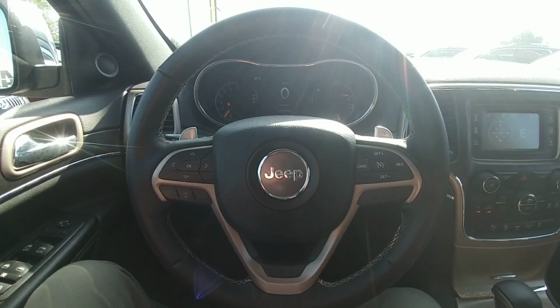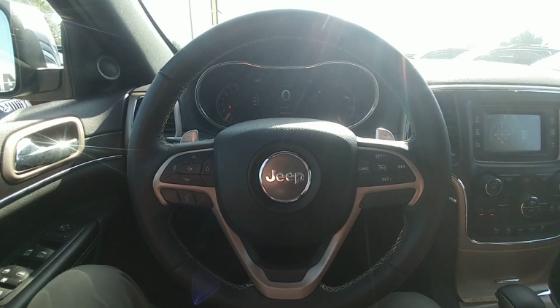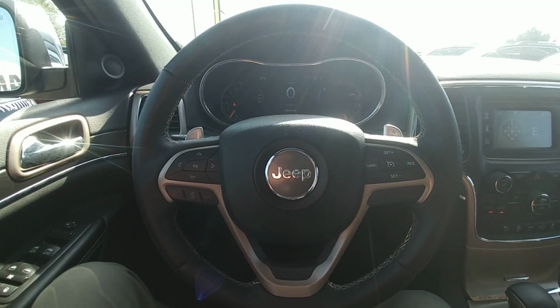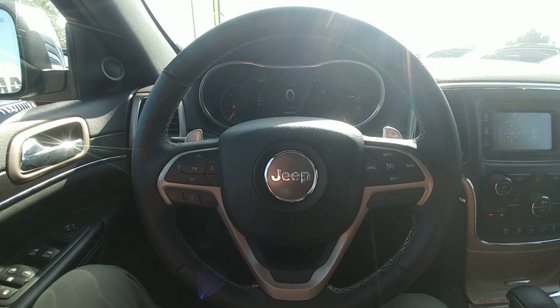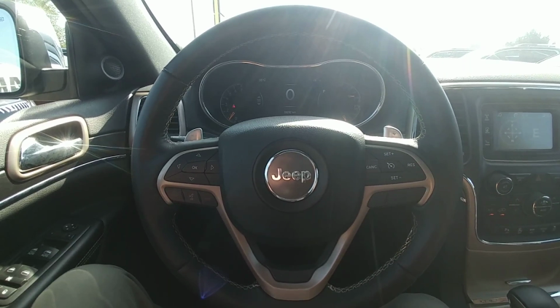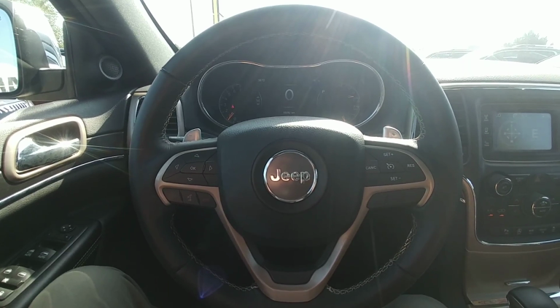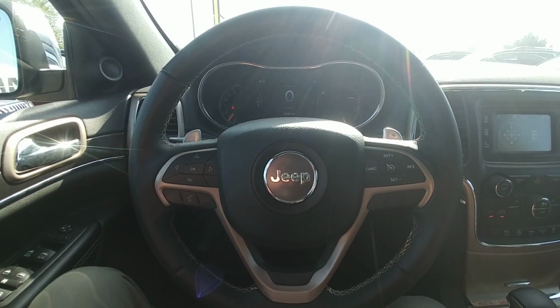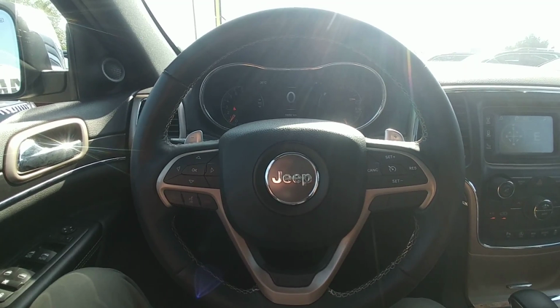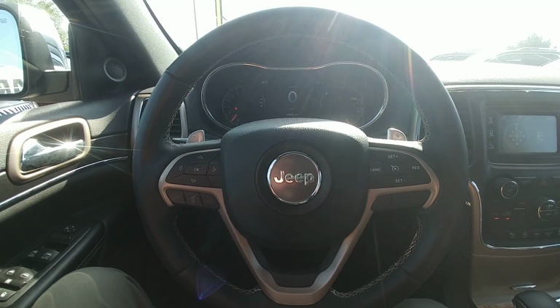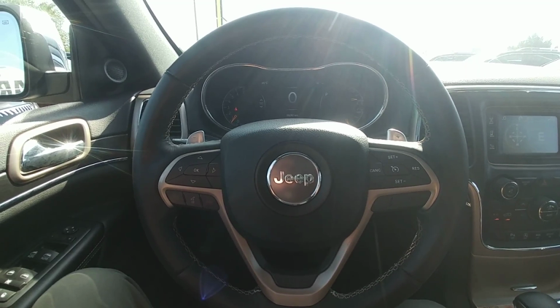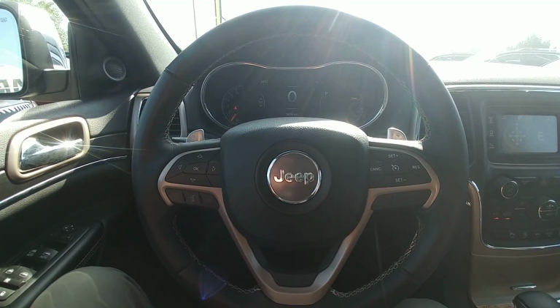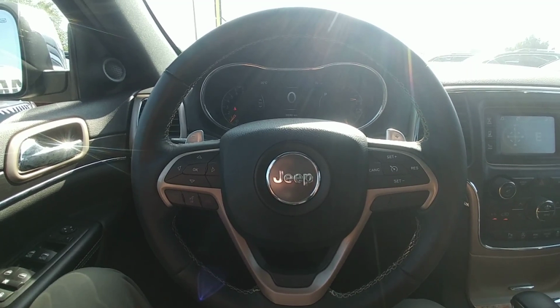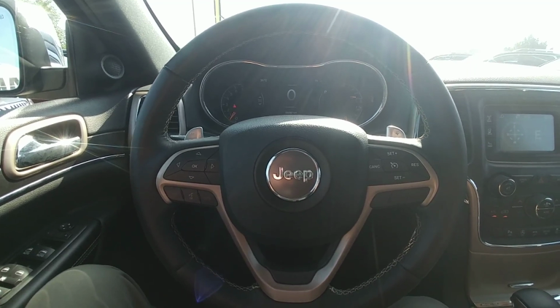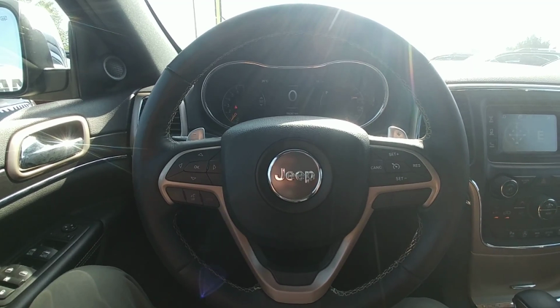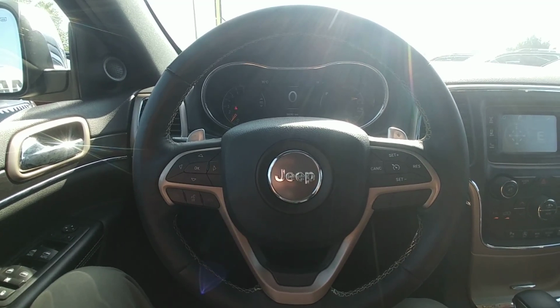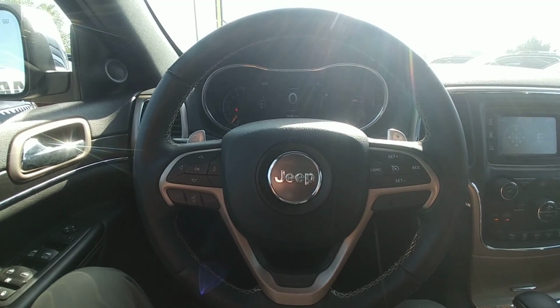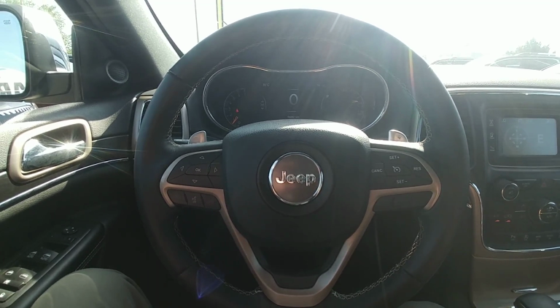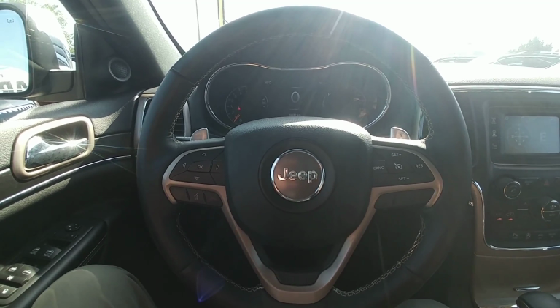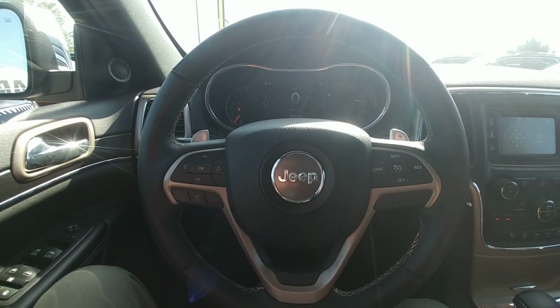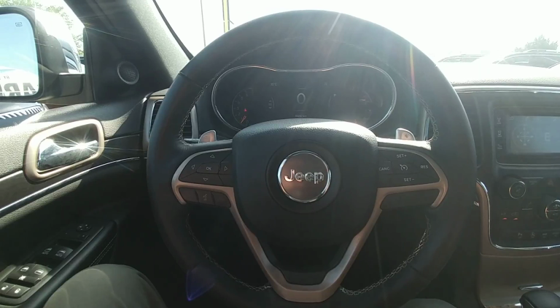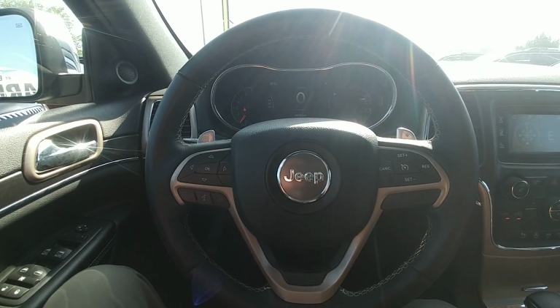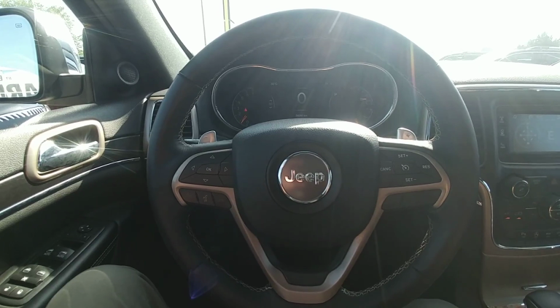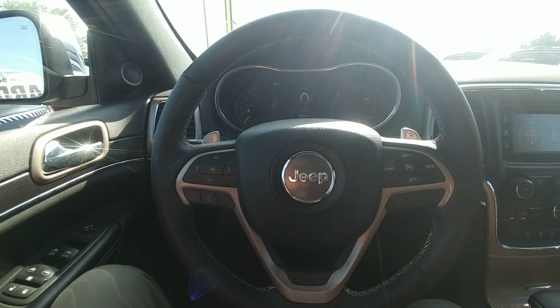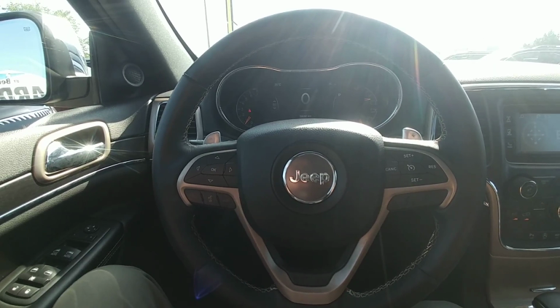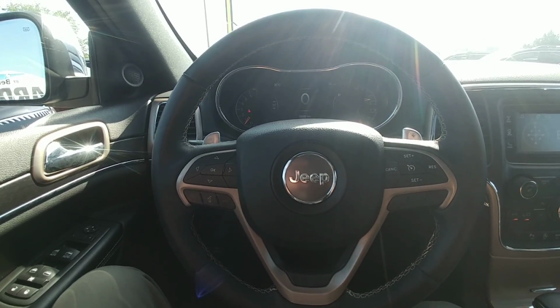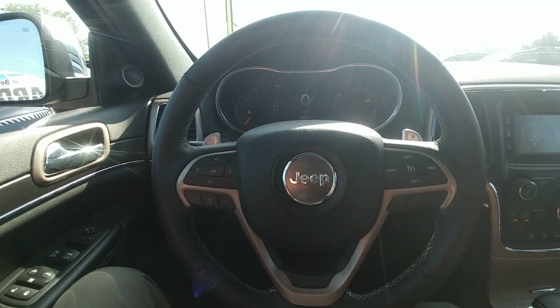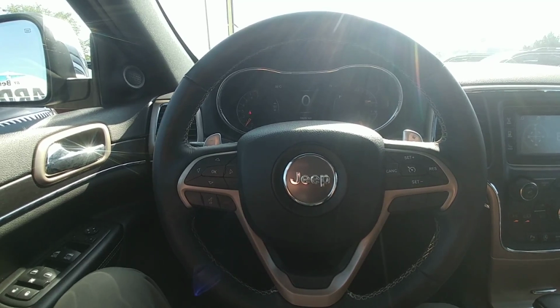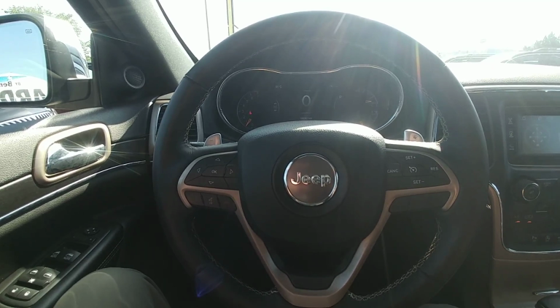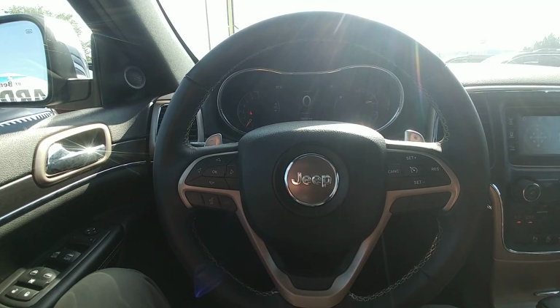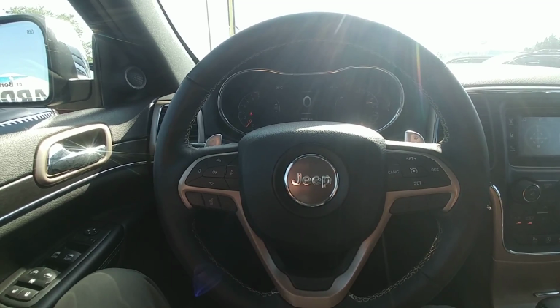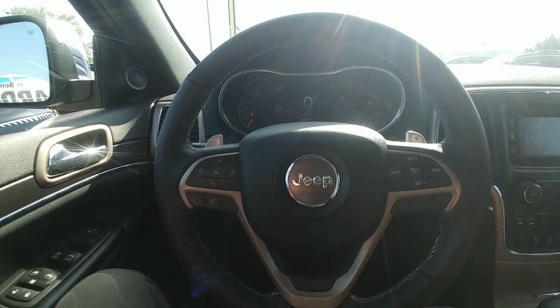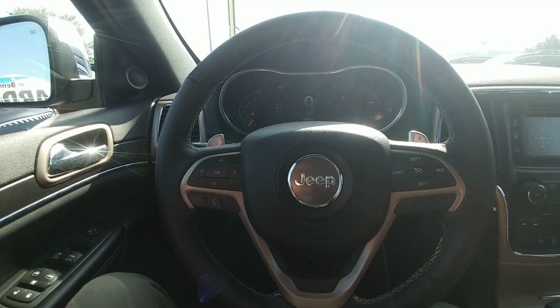Hi there, my name is Alex Fernandez, sales and leasing consultant at Bennett GM in Cambridge, Ontario. This is a quick walk around of the 2017 Jeep Cherokee.